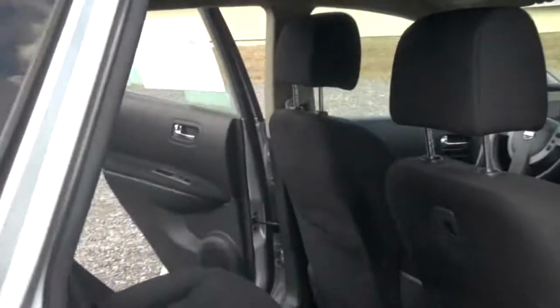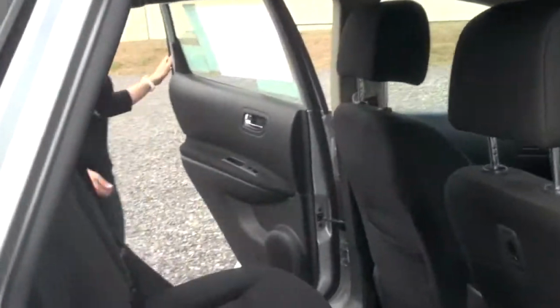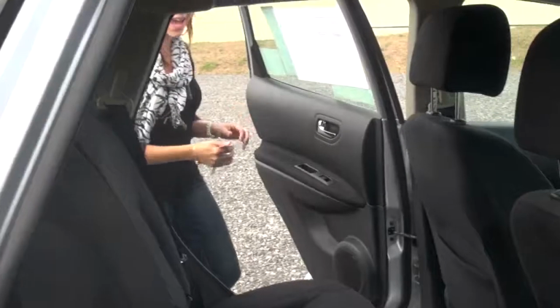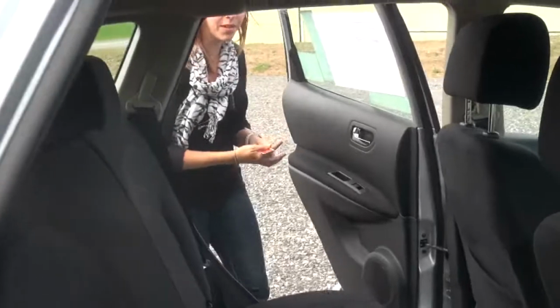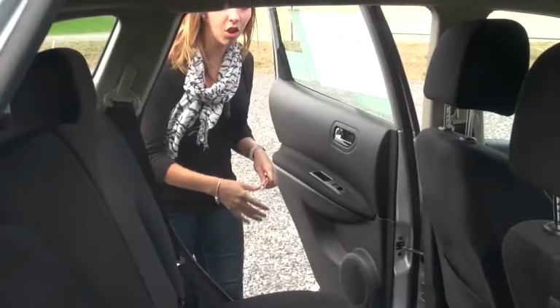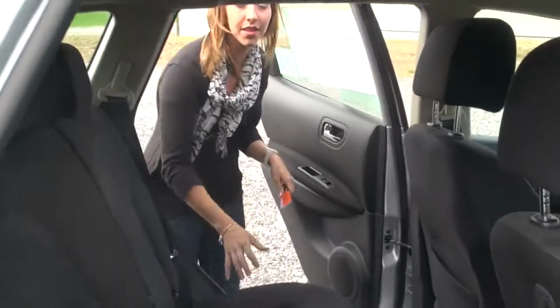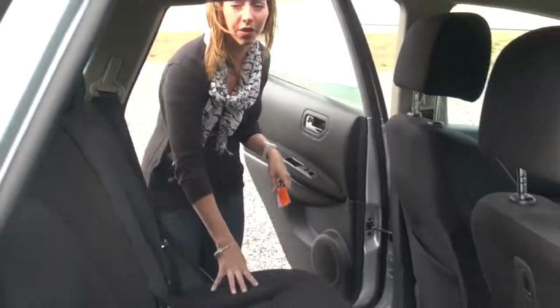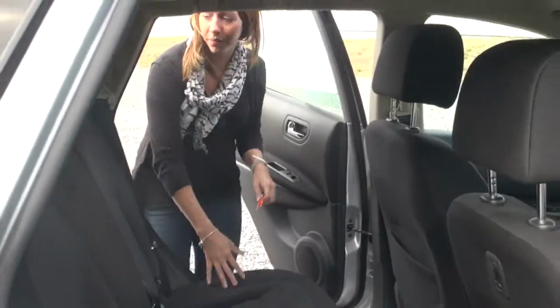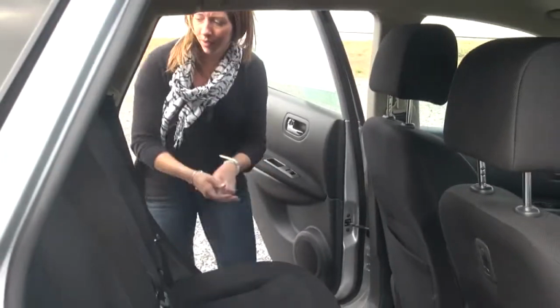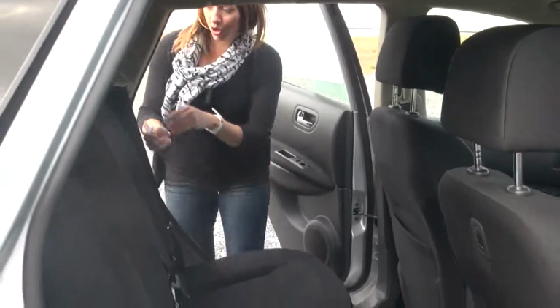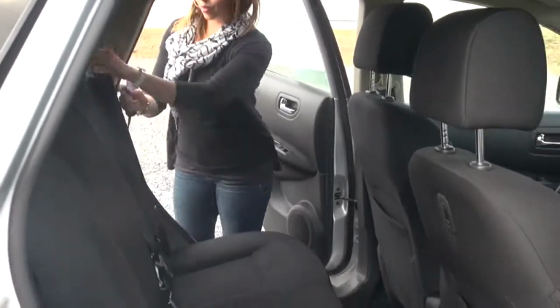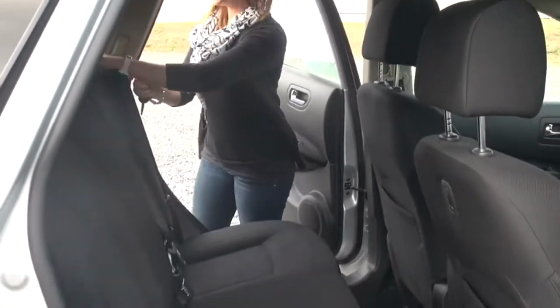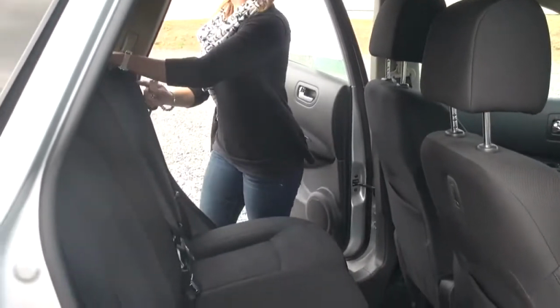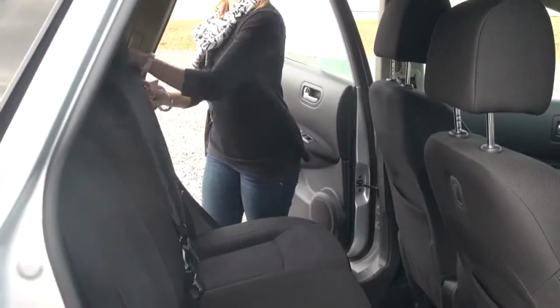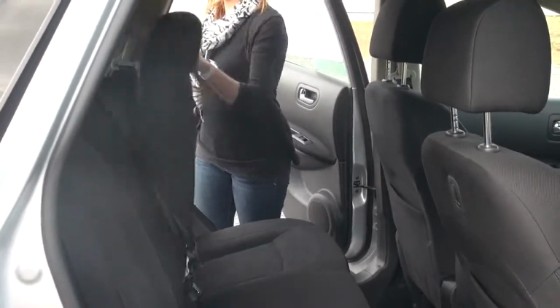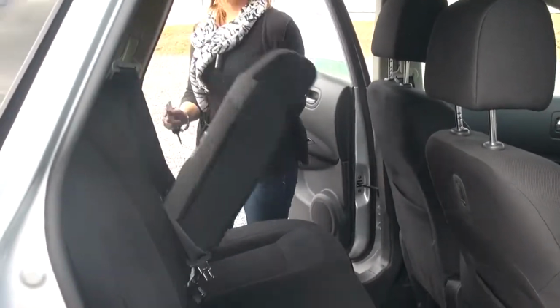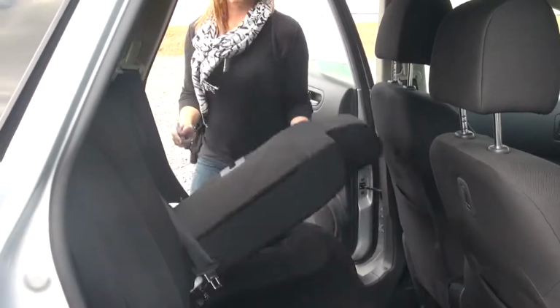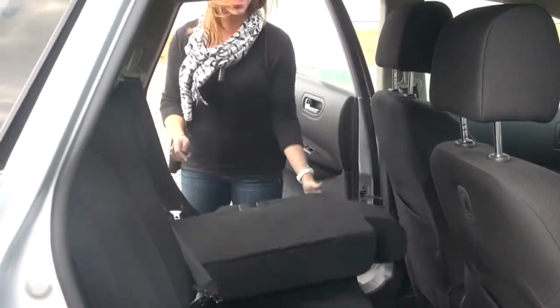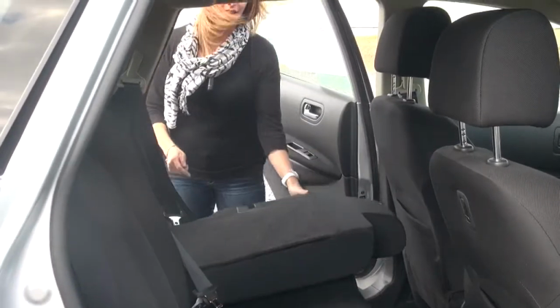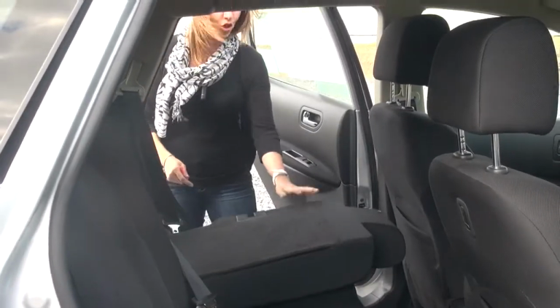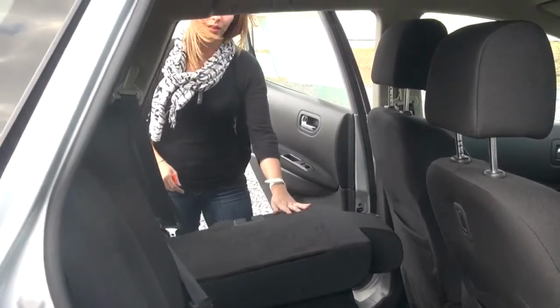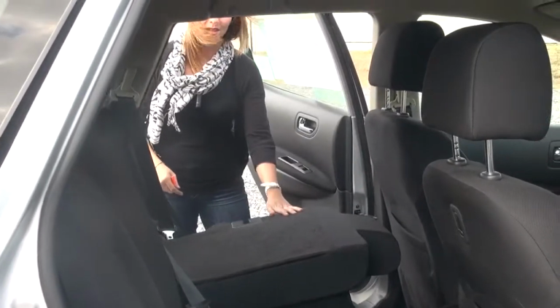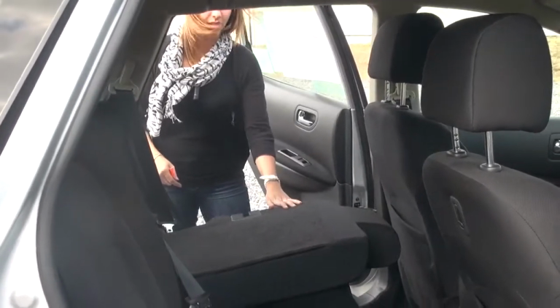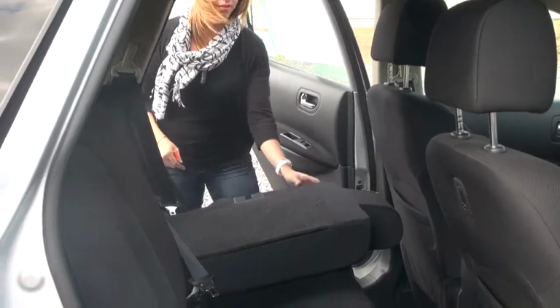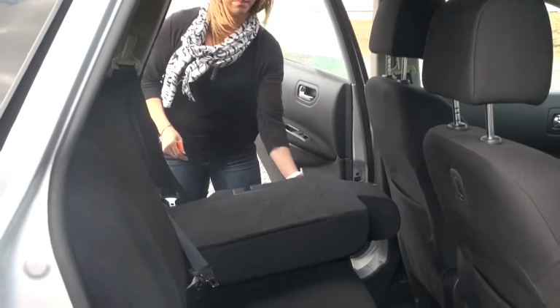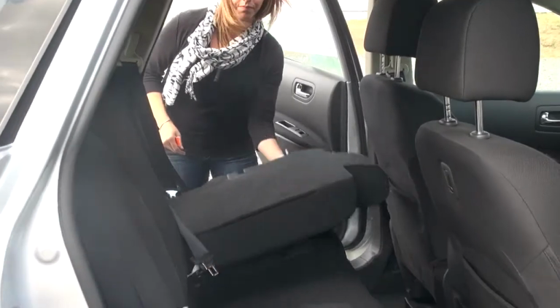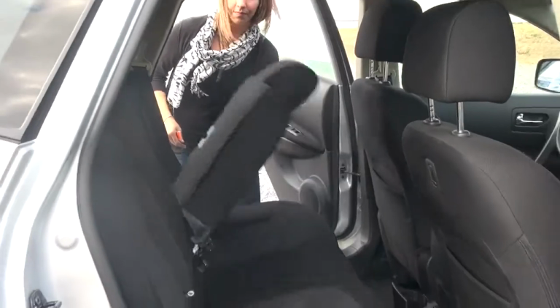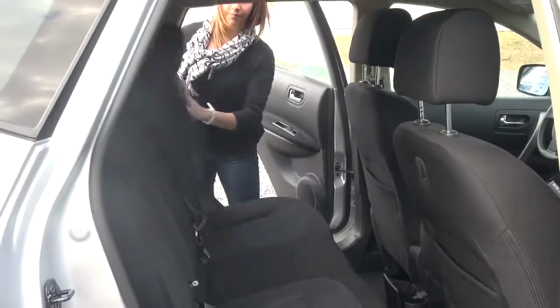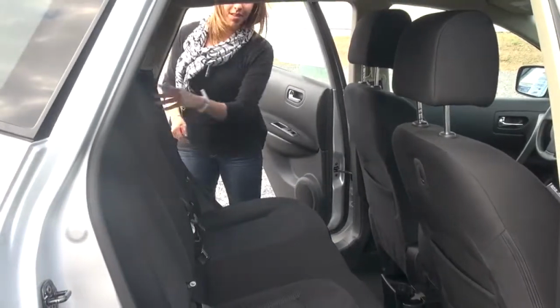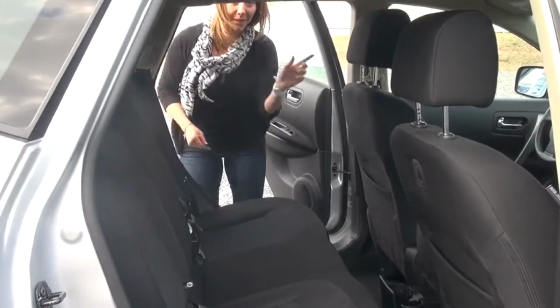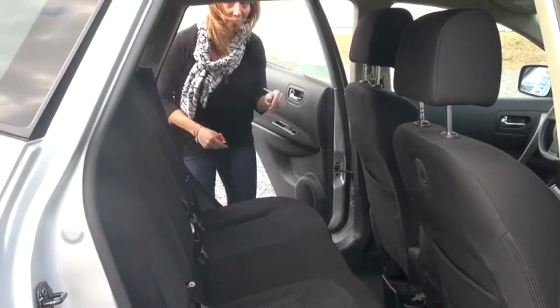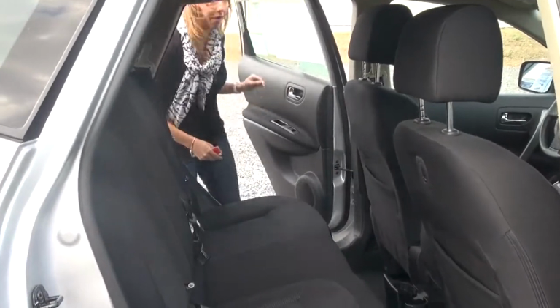This one has an ebony cloth interior. I'll show you how those seats come down — nice and easy, super light seats. Take a peek up front.